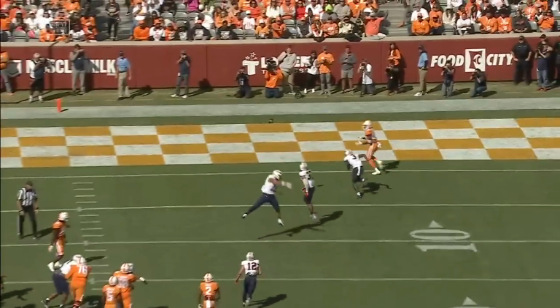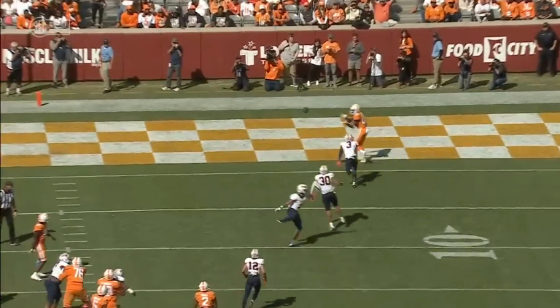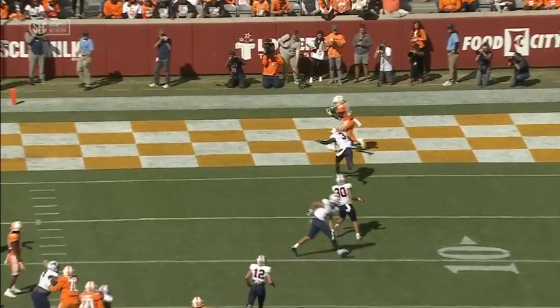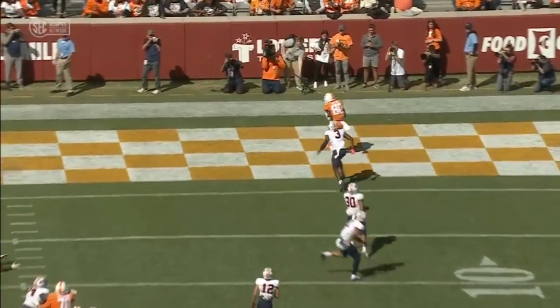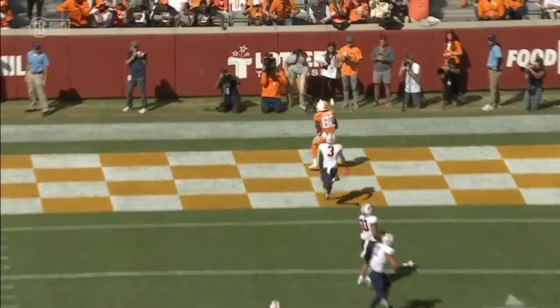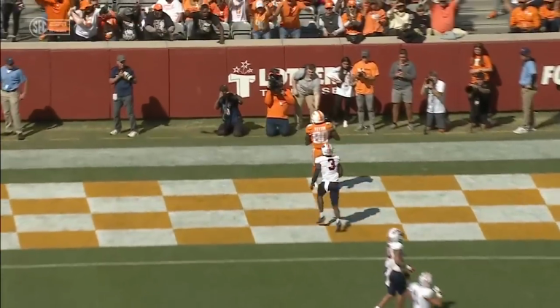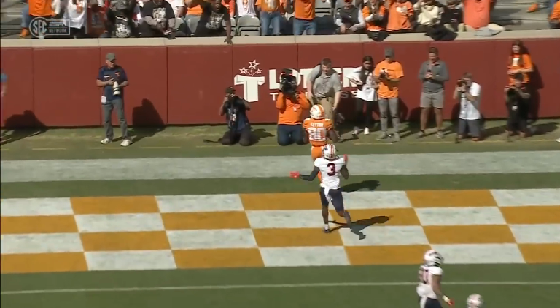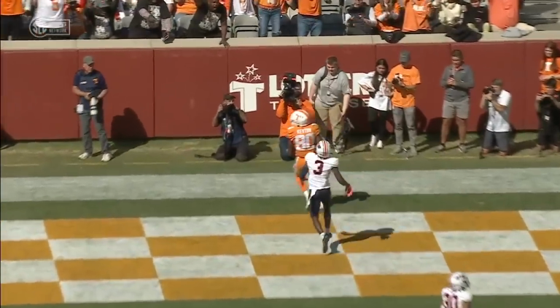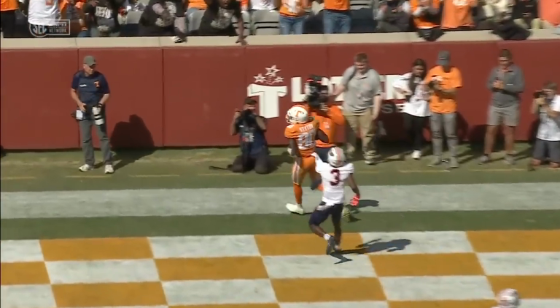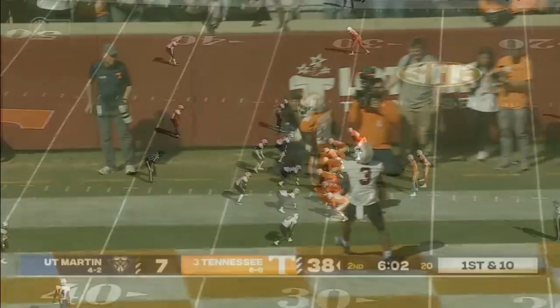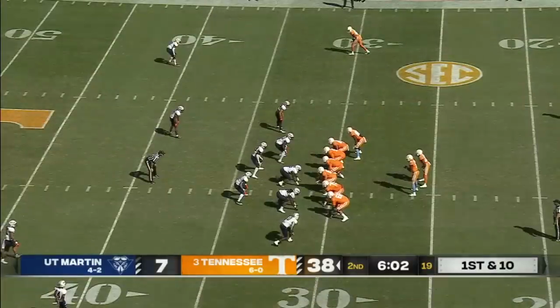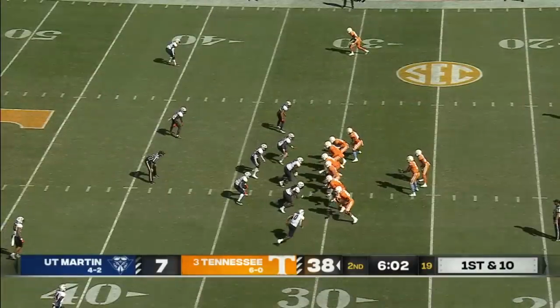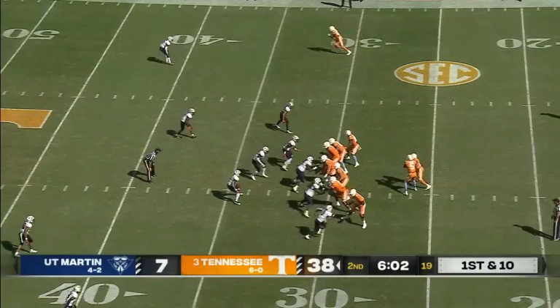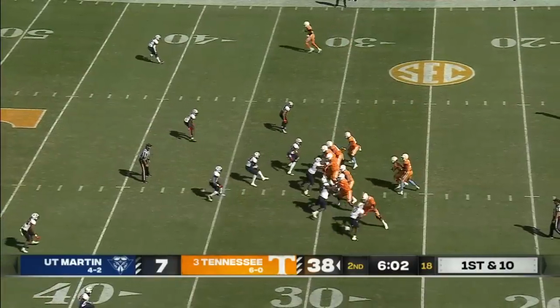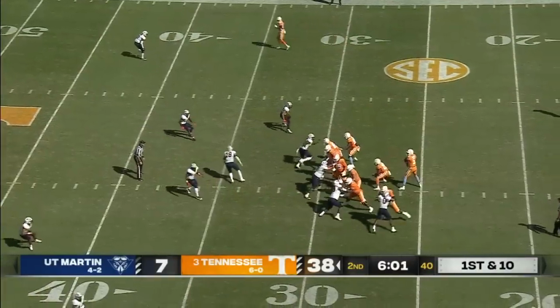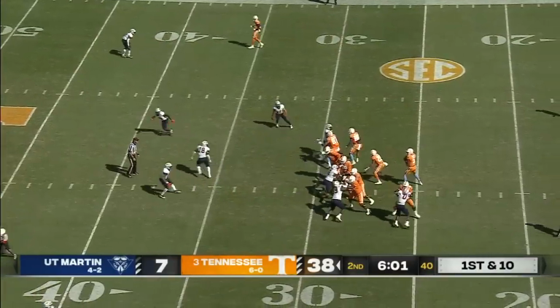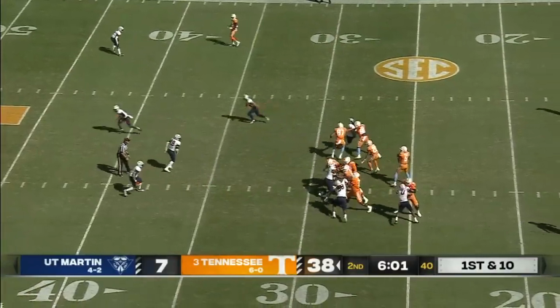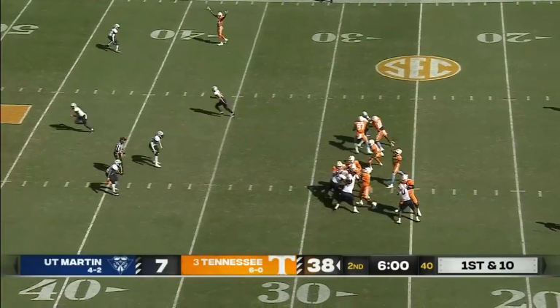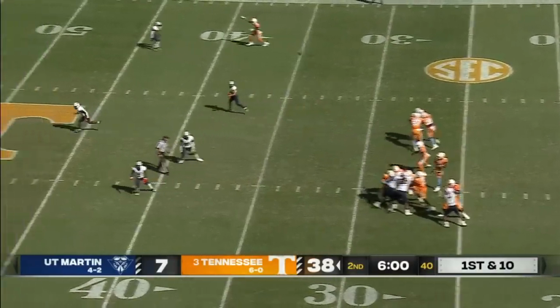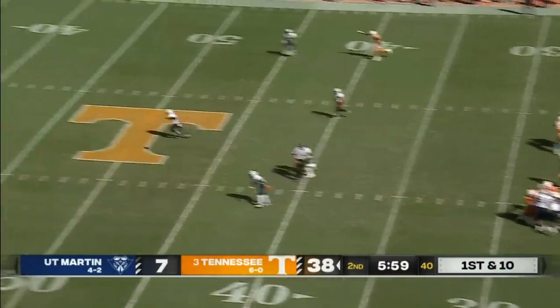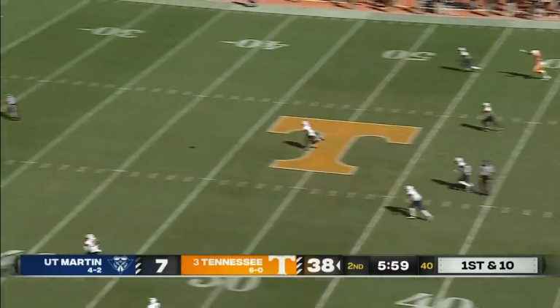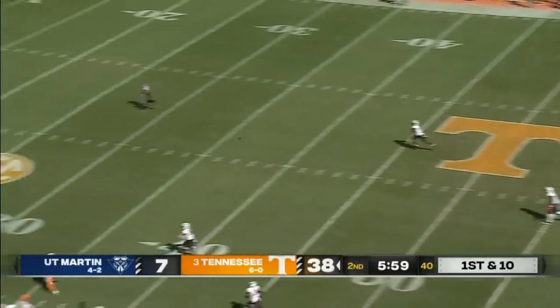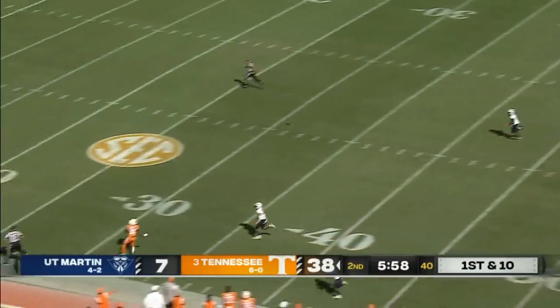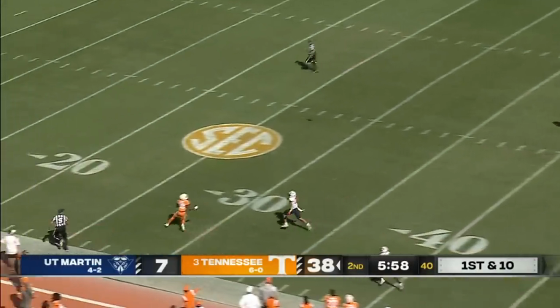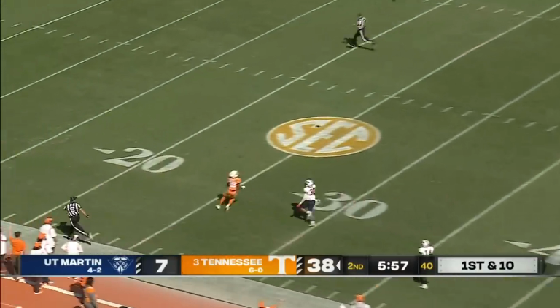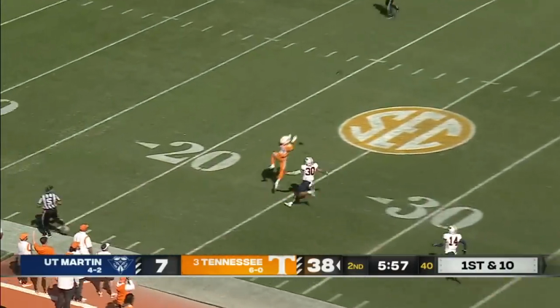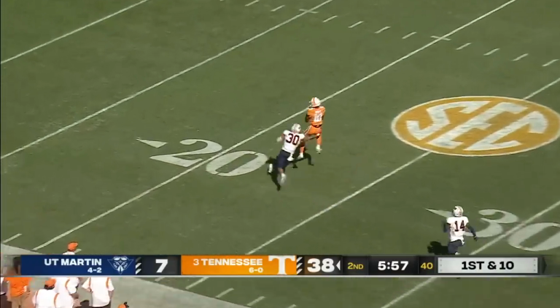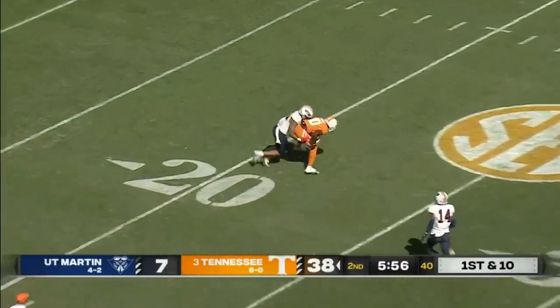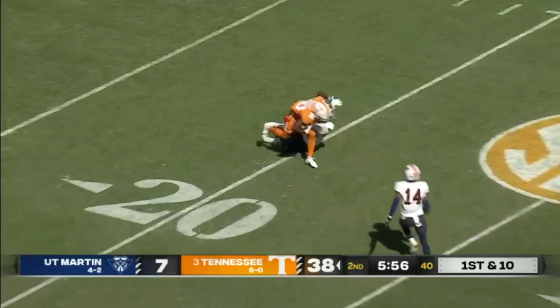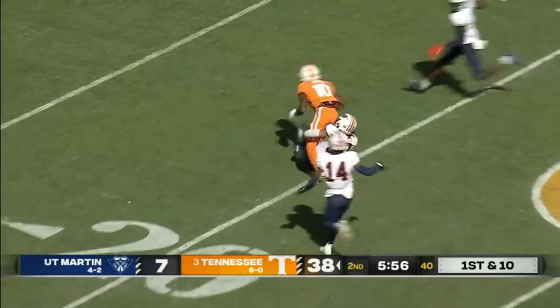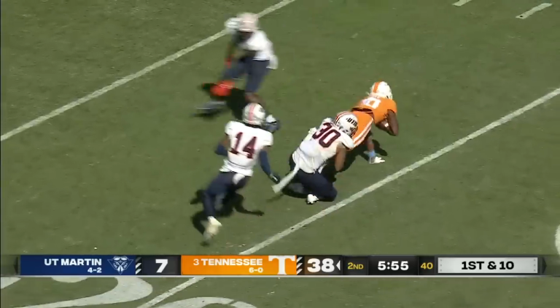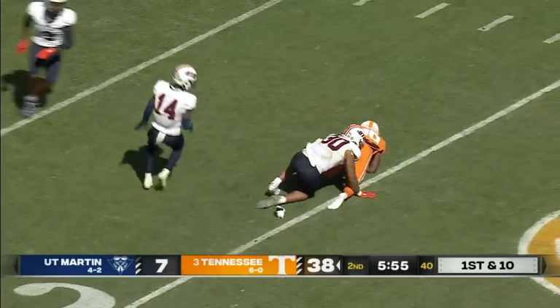Ty Woods in coverage came up earlier and made a great play. Tennessee scored on all six possessions this half. And Hooker — wide open receiver again, catching it like a punt. Inside the 20 is Keaton.